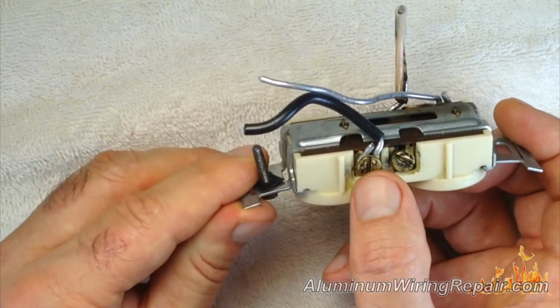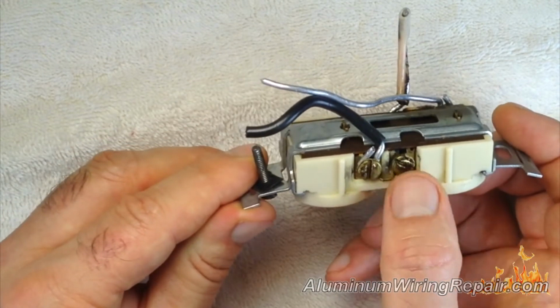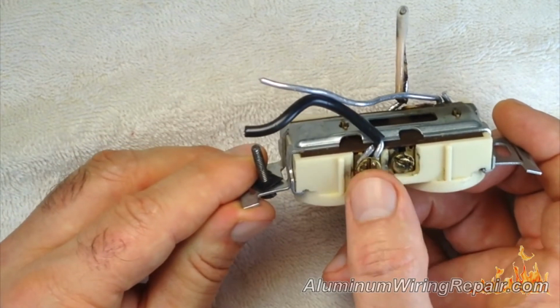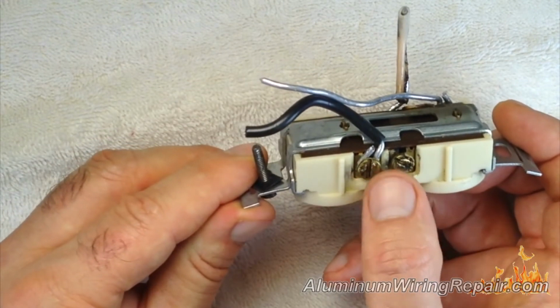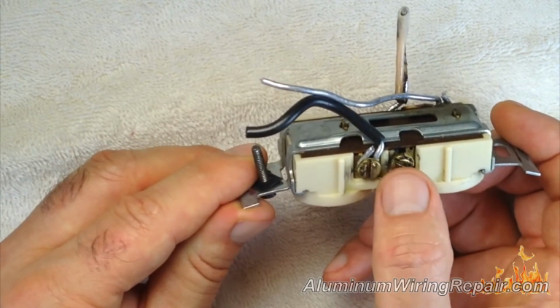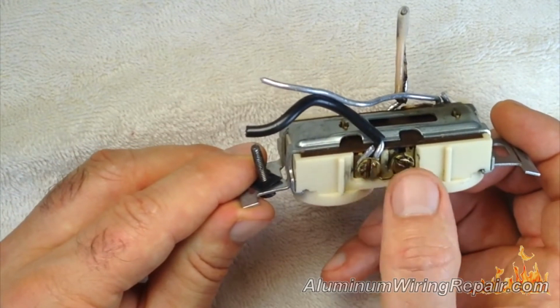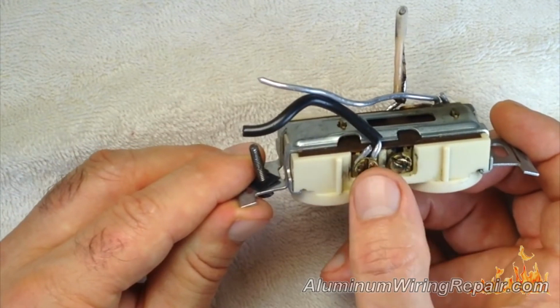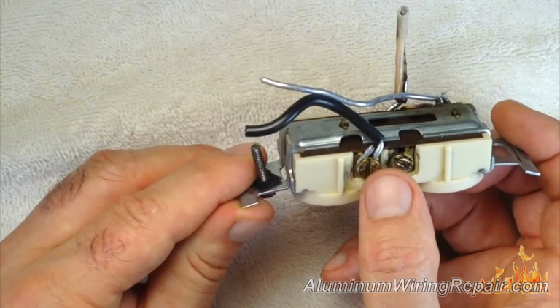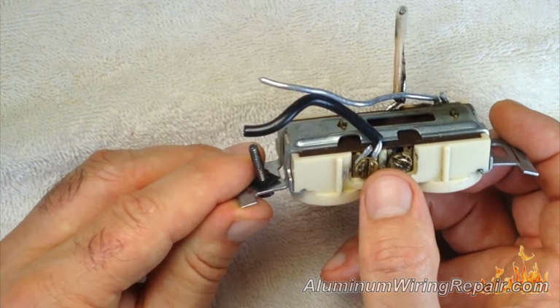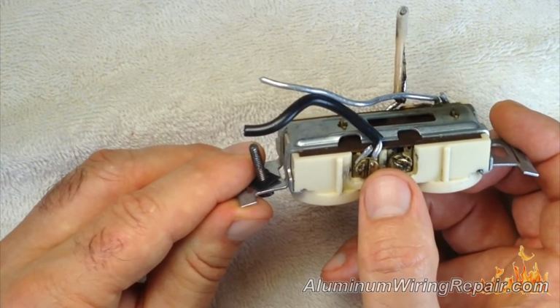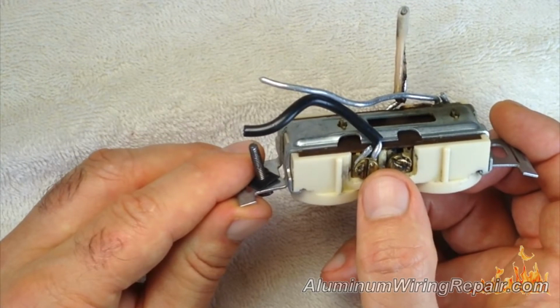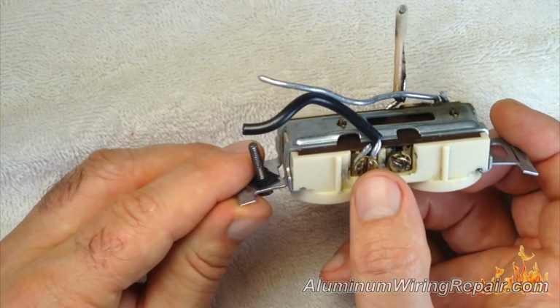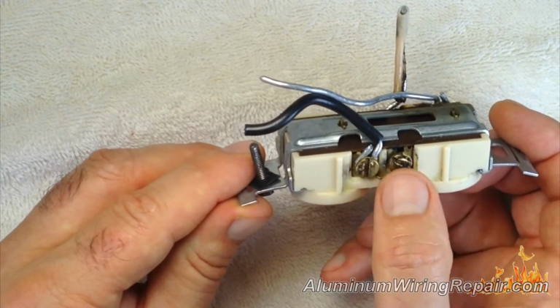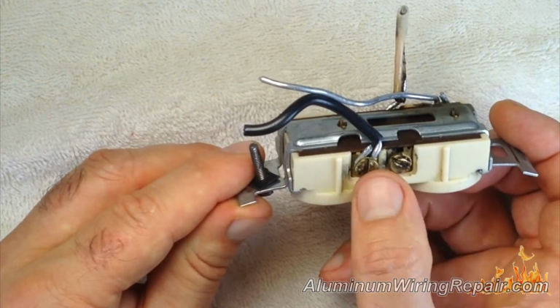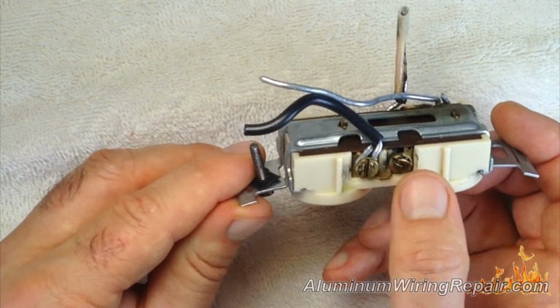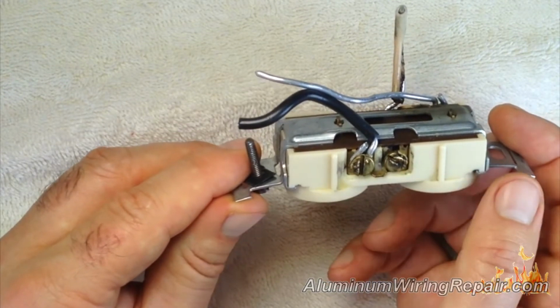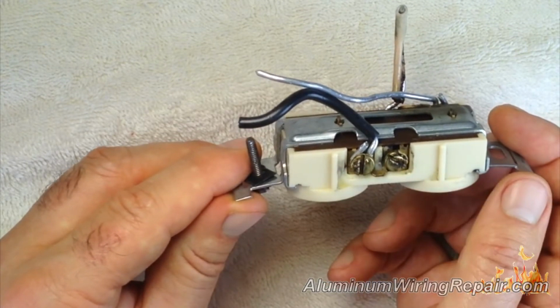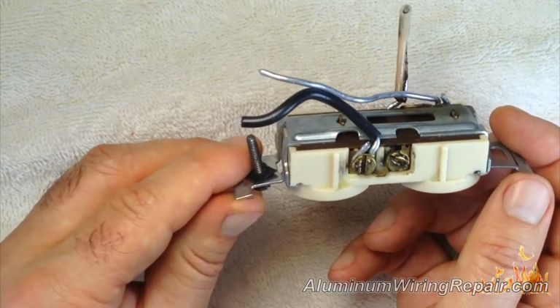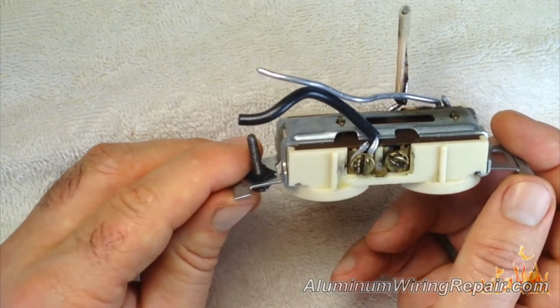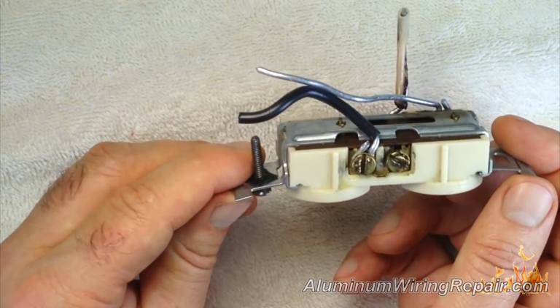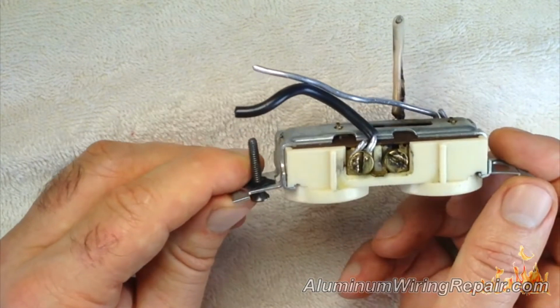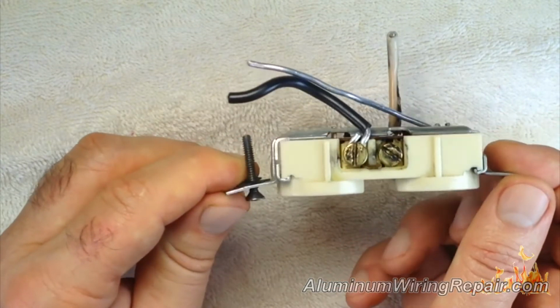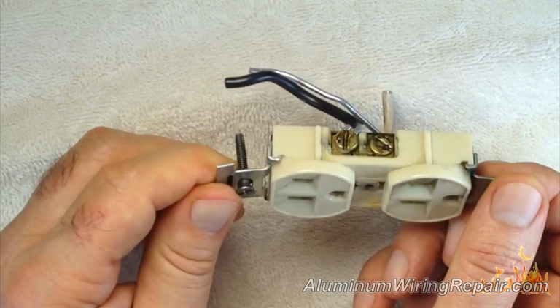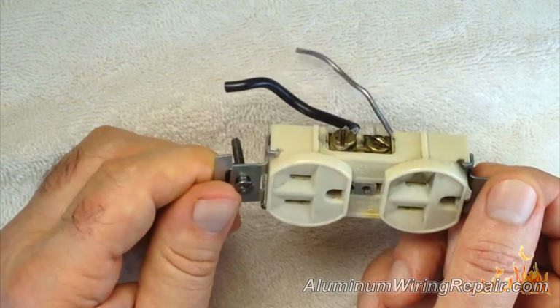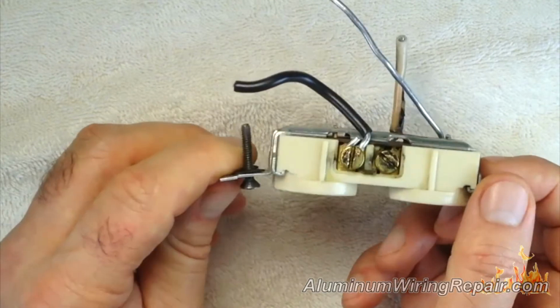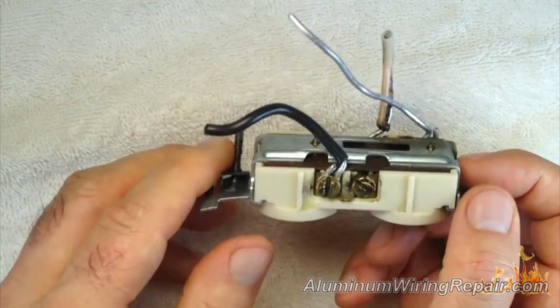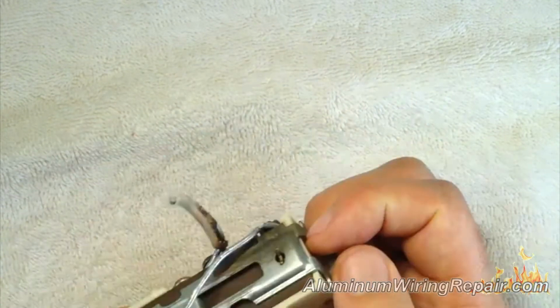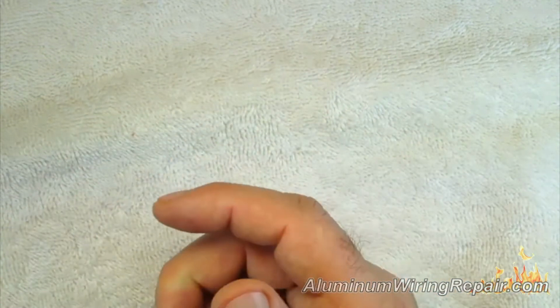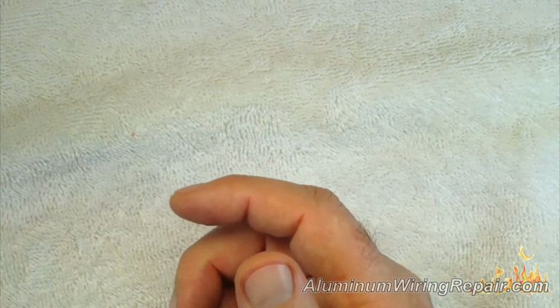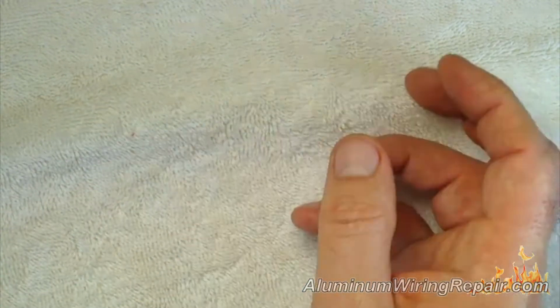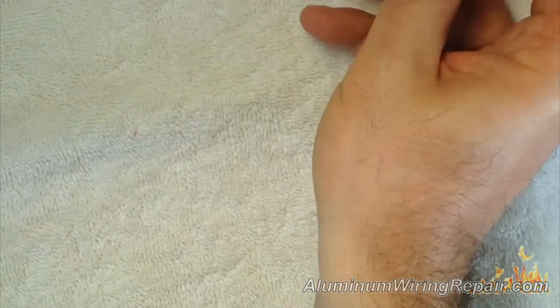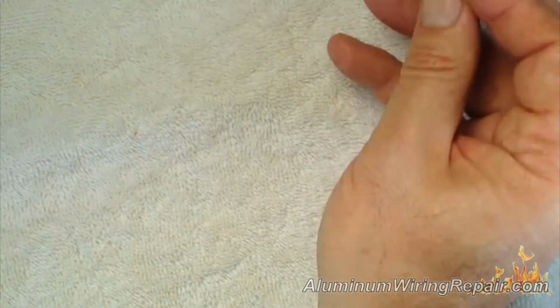Again, the charring you can see along here, and on this side it looks like arcing happening on the outside — that means it had nothing to do with the aluminum, but it was arcing to the metal in the box. So it's a bad installation all around for that one.